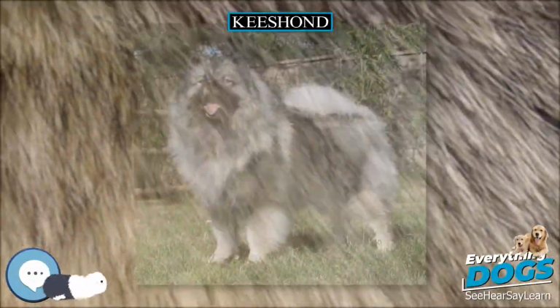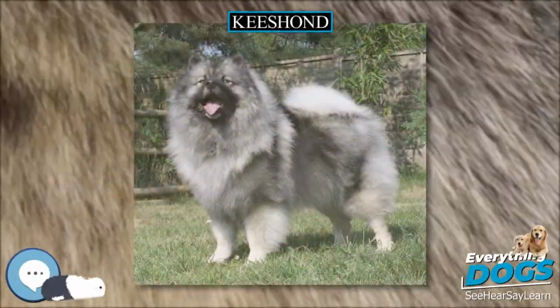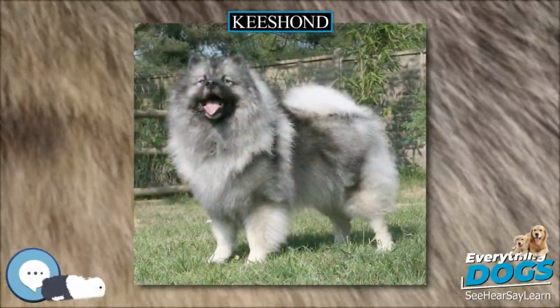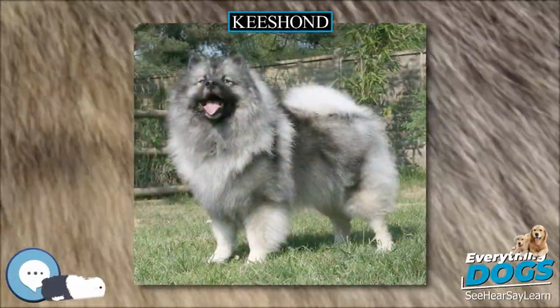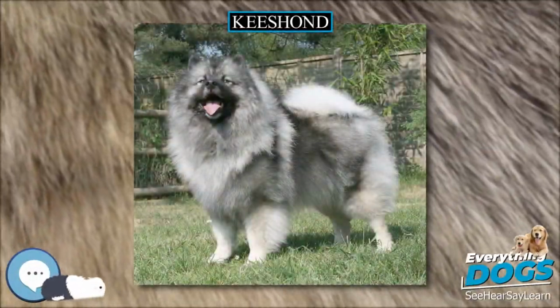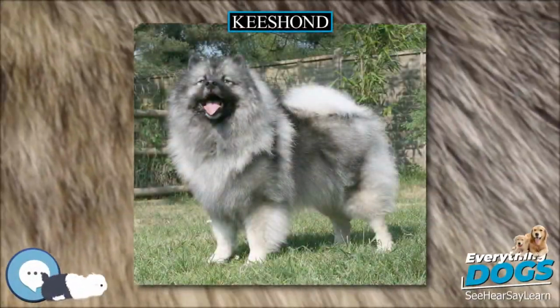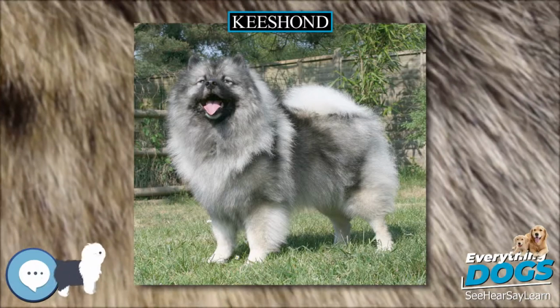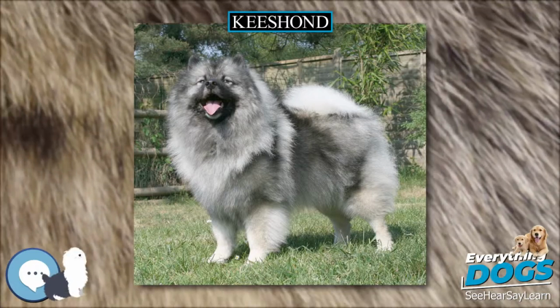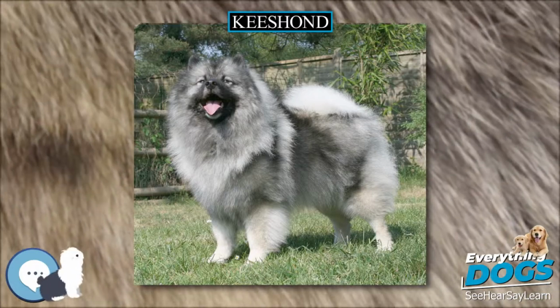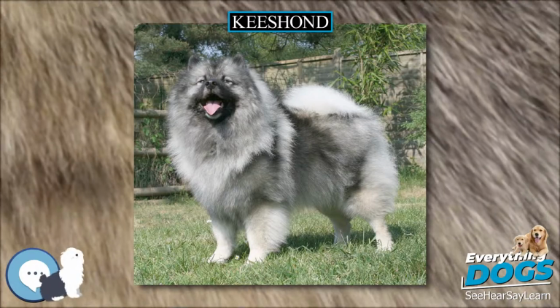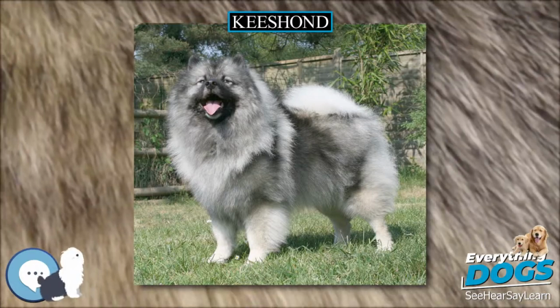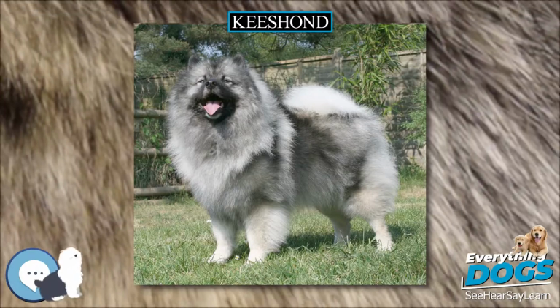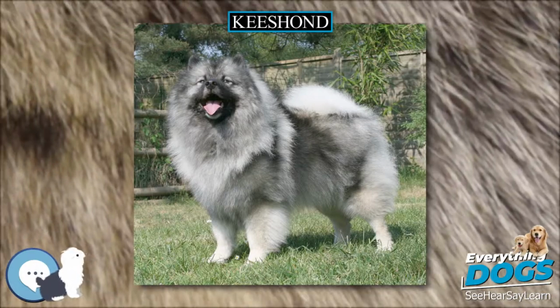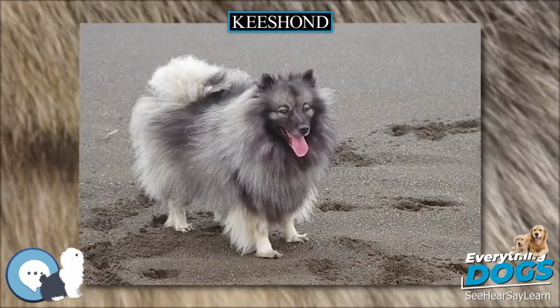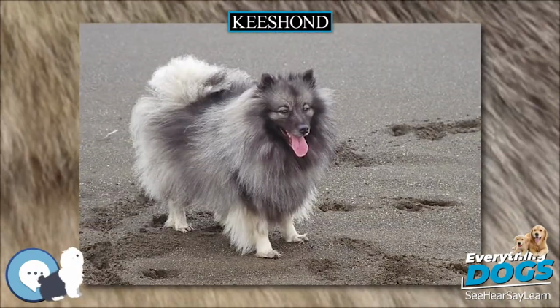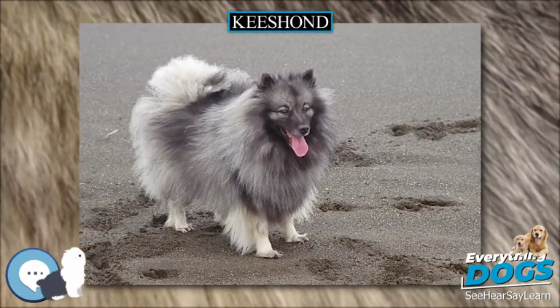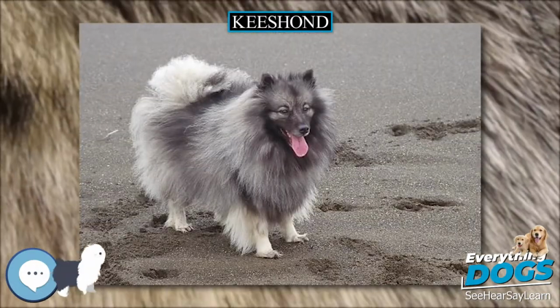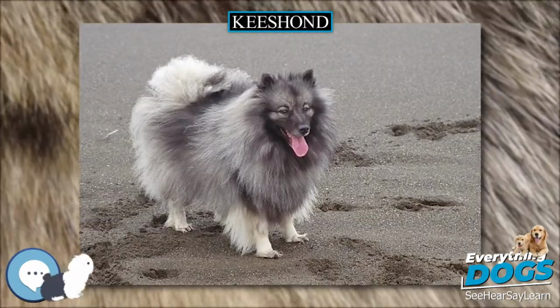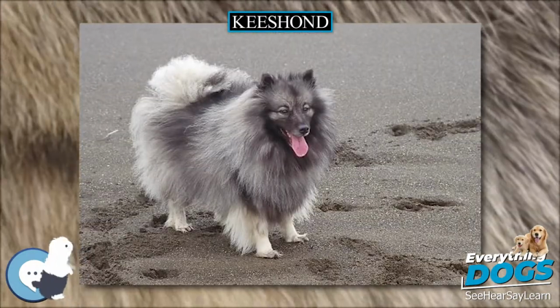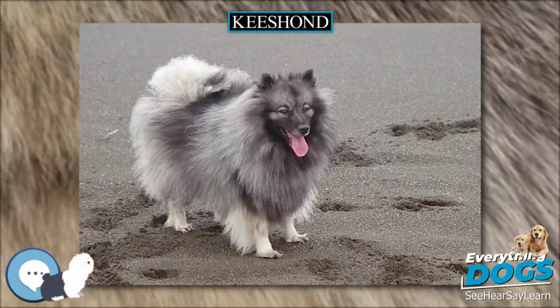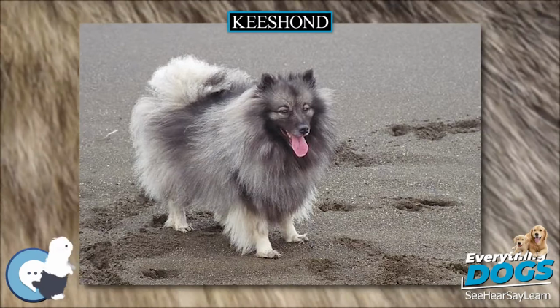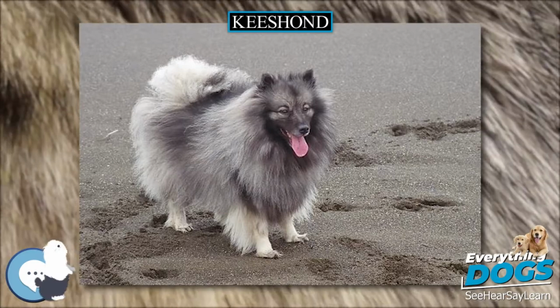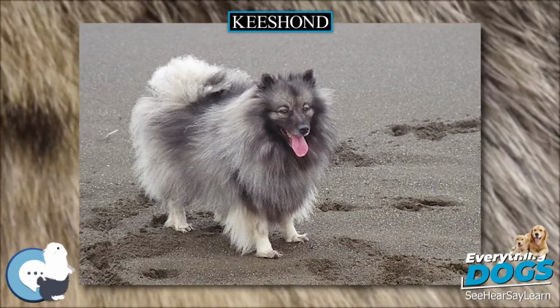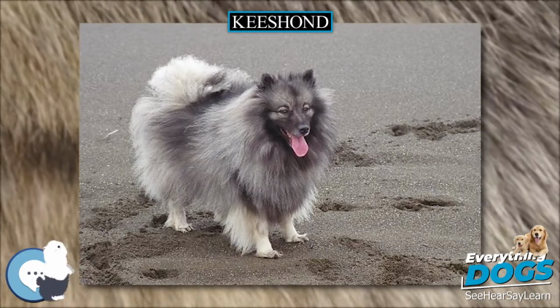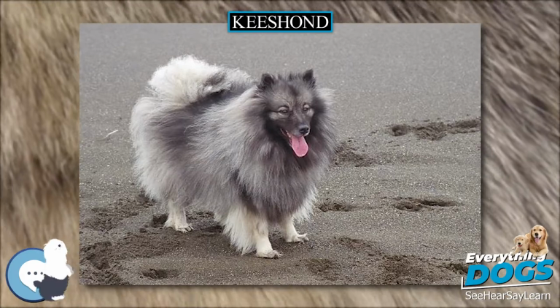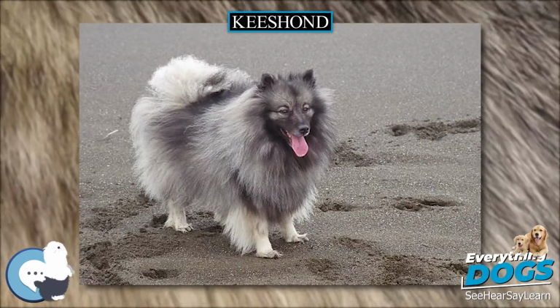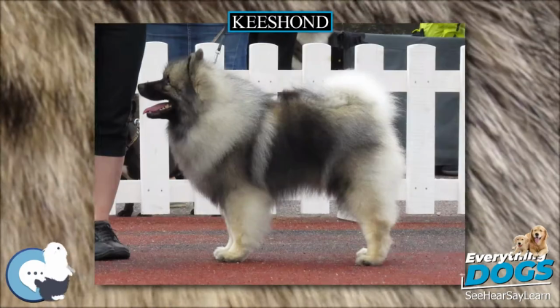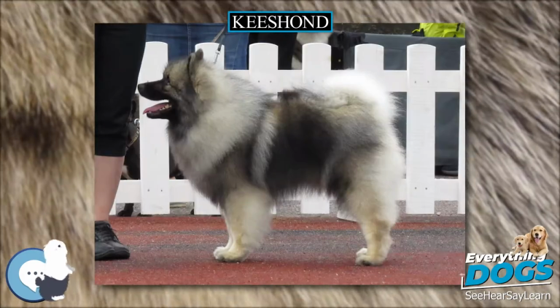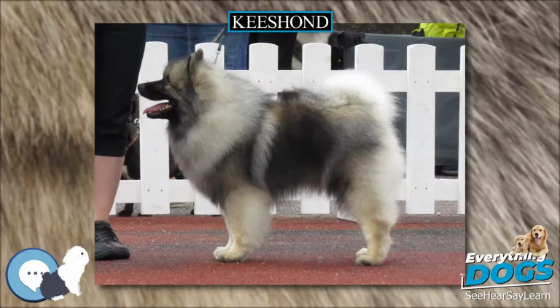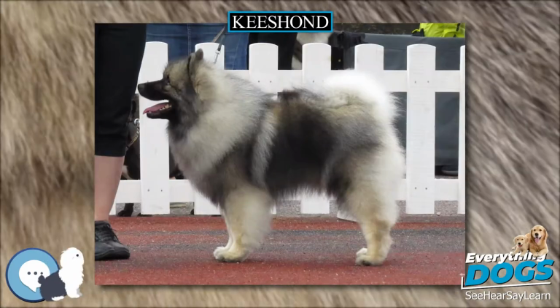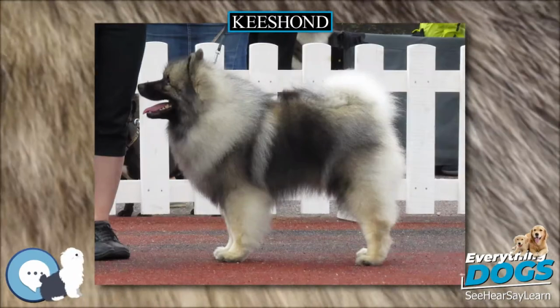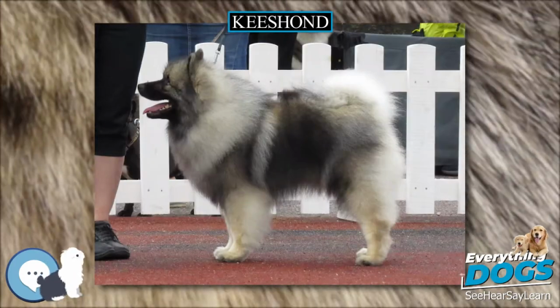The Keeshond, also spelled Keeshond, is a medium-sized dog with a plush two-layer coat of silver and black fur with a ruff and a curled tail.